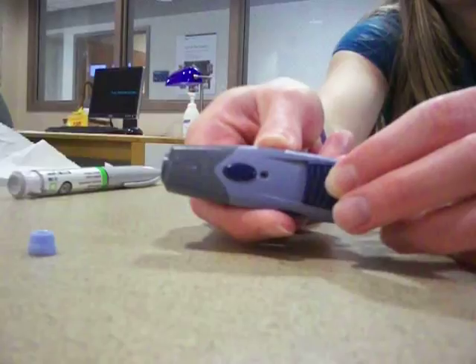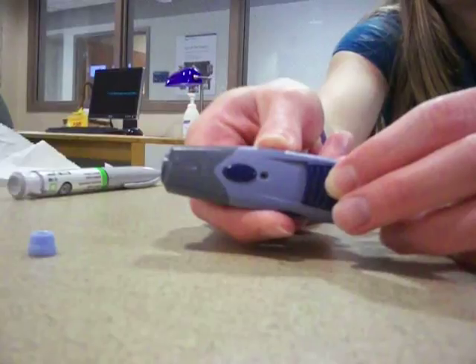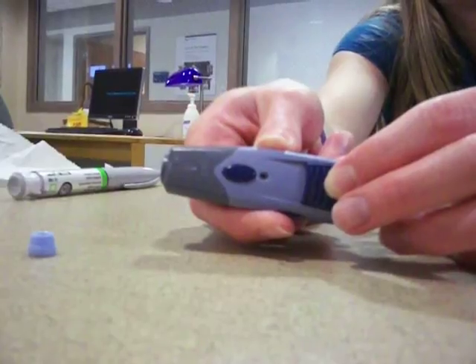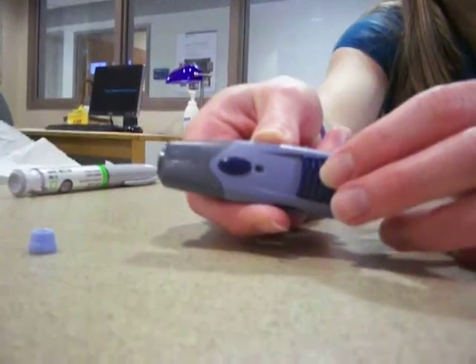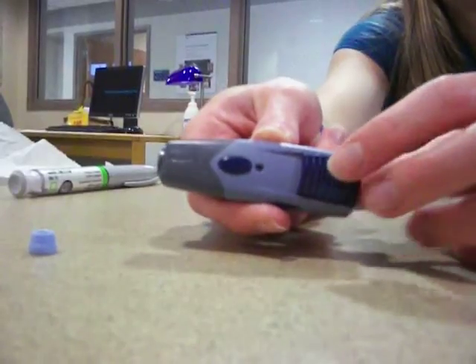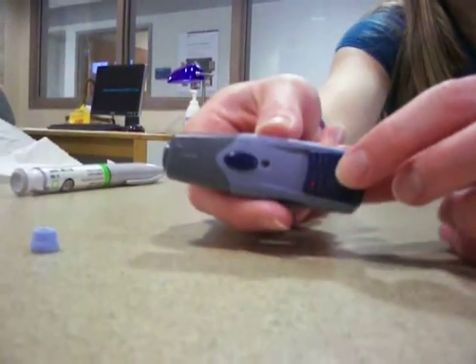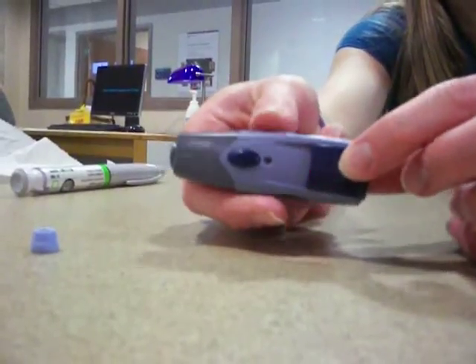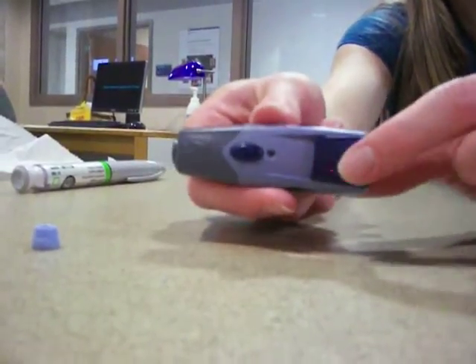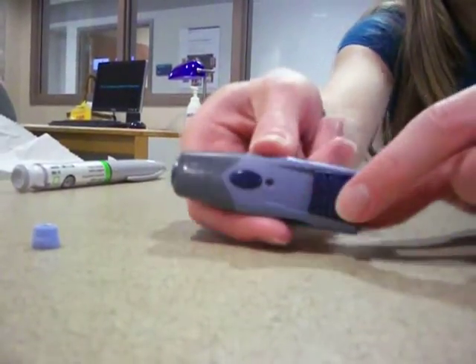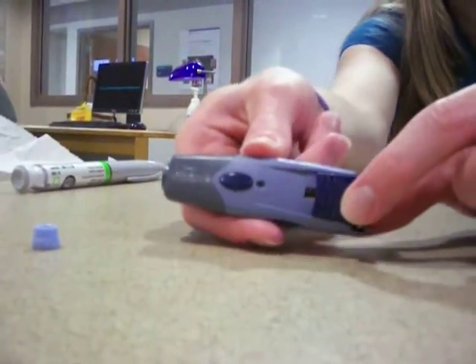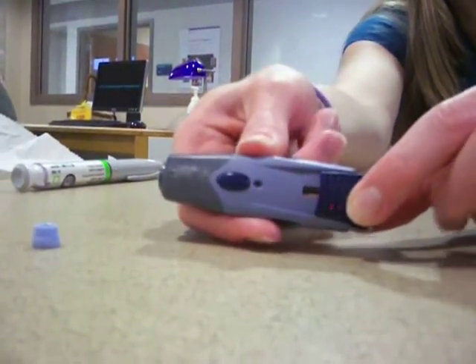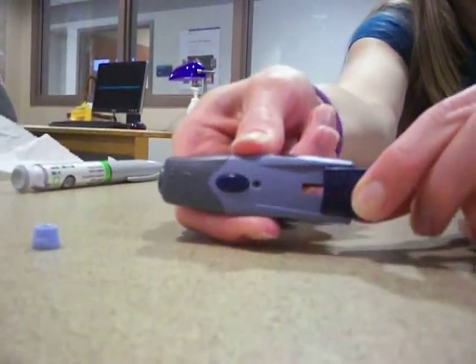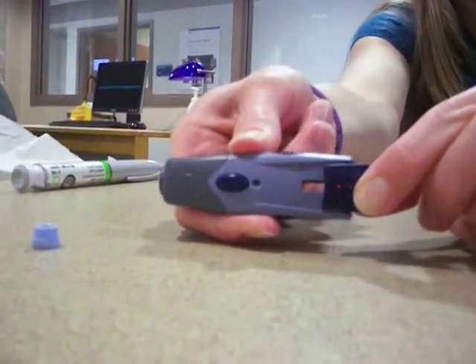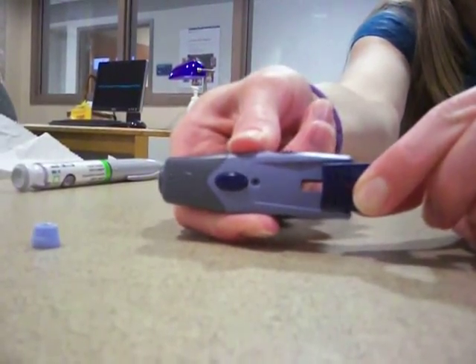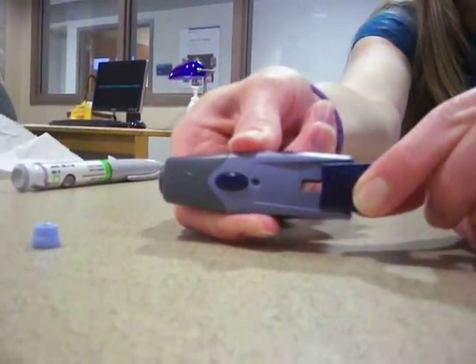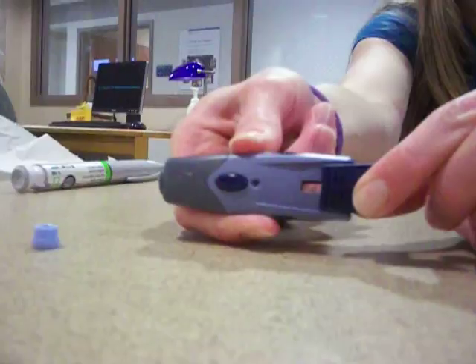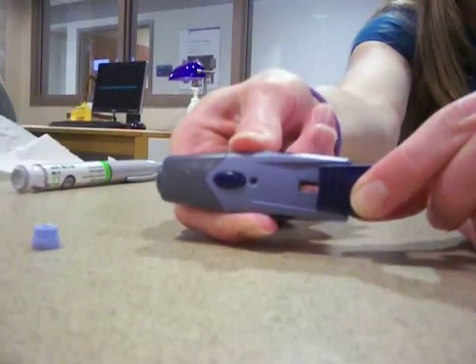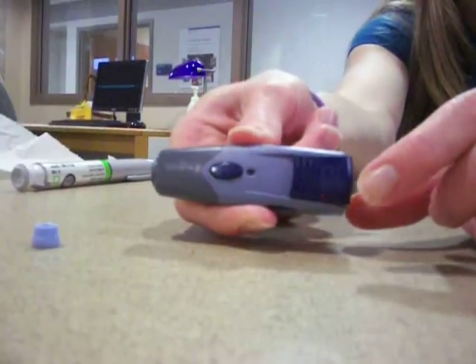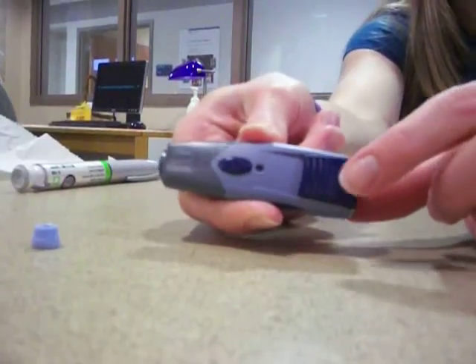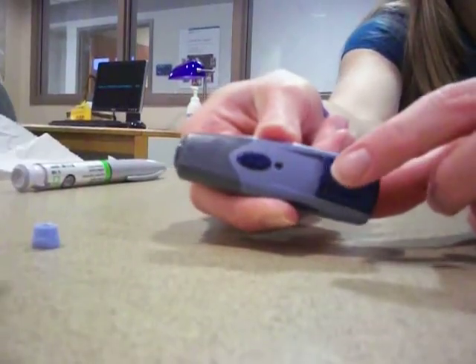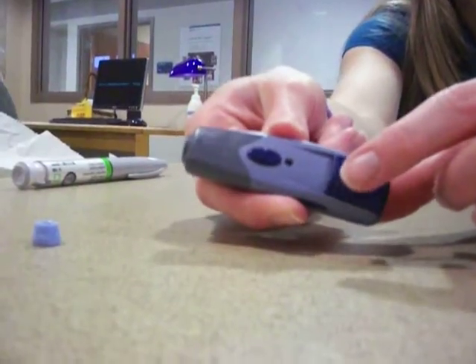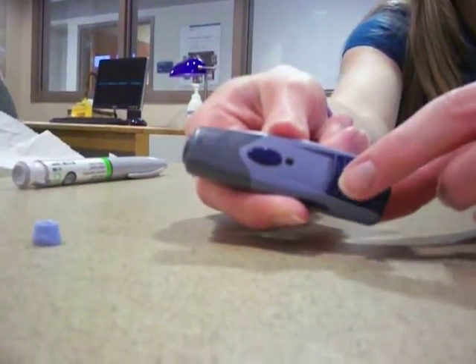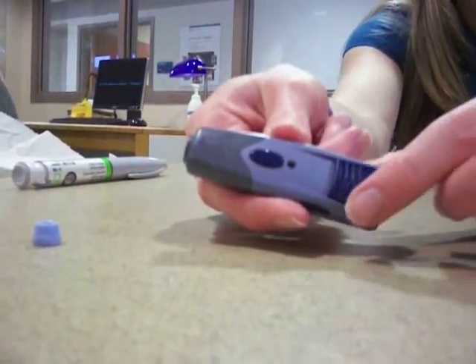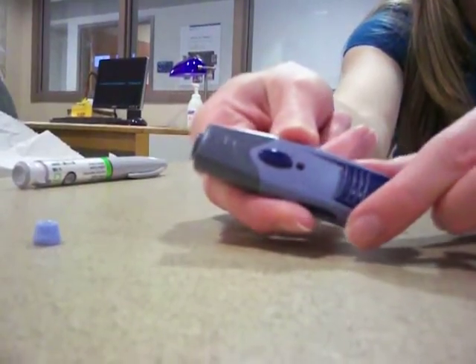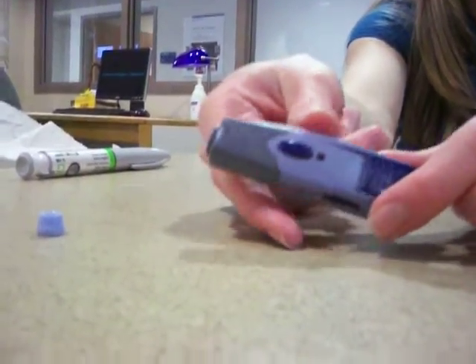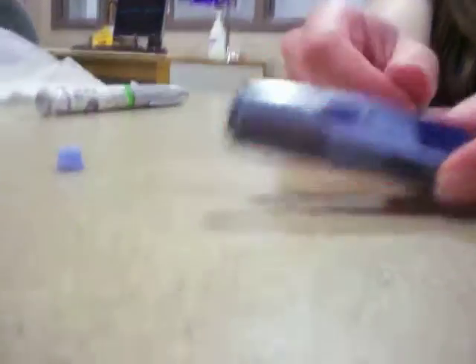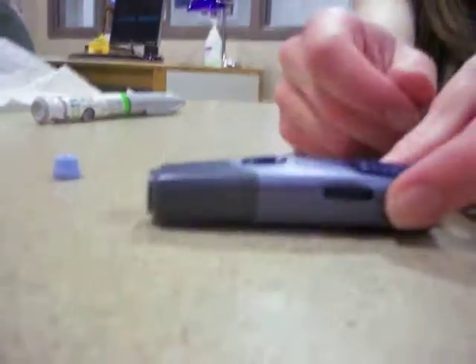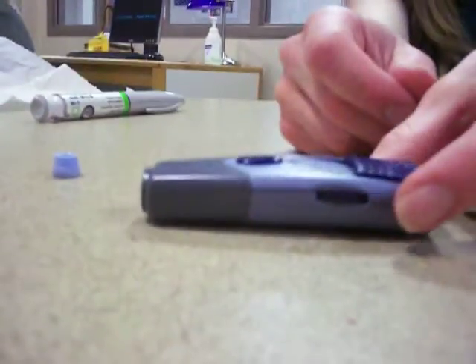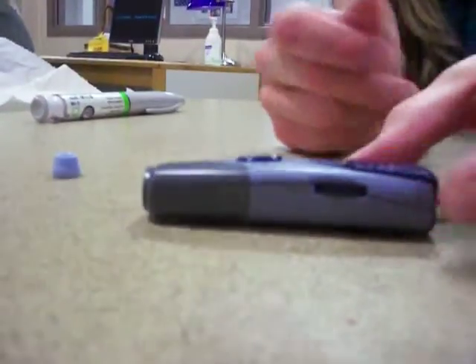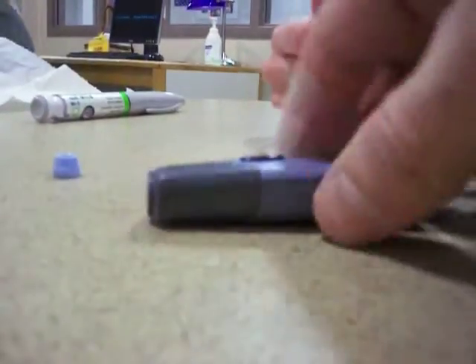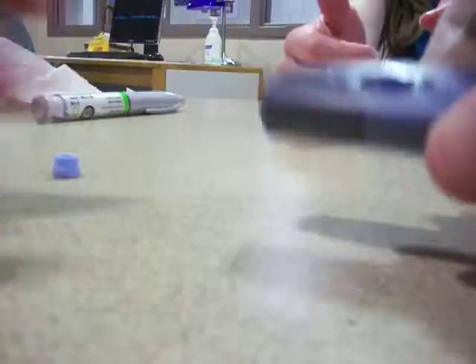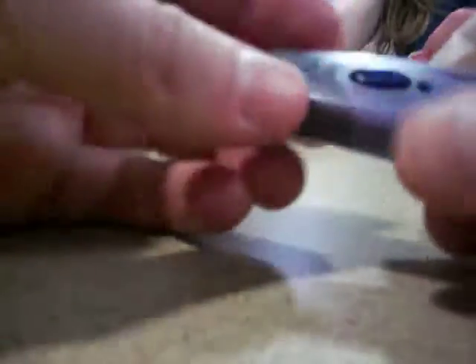Okay, so to reset it, pull this blue part back. It just re-cocks the spring. So then you can pull the finger.